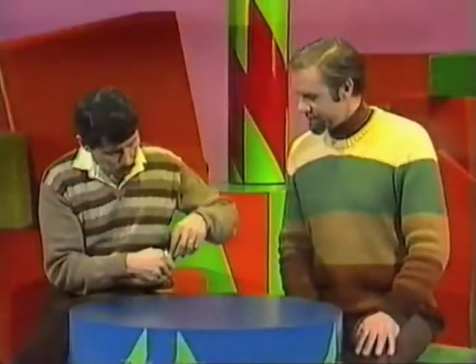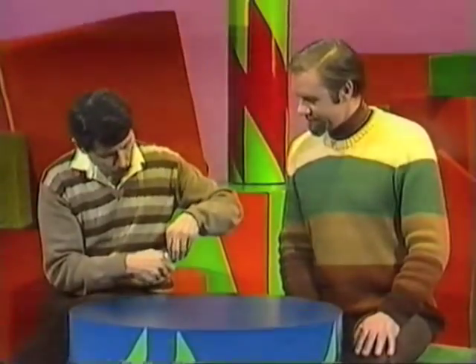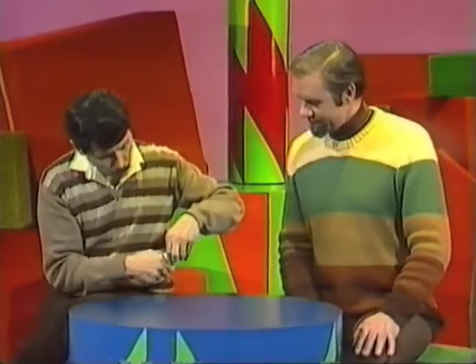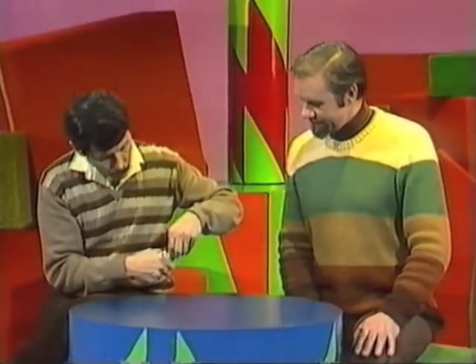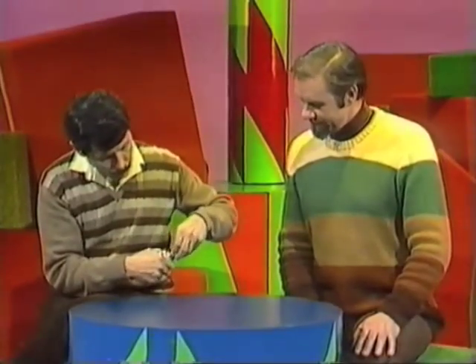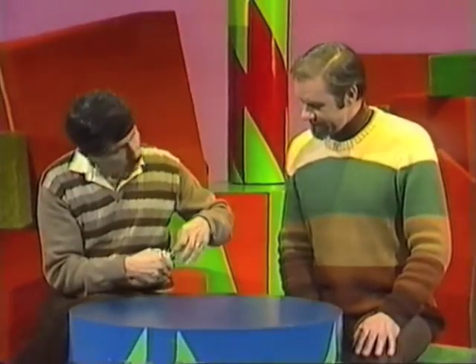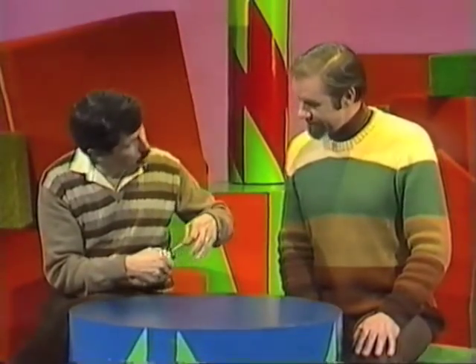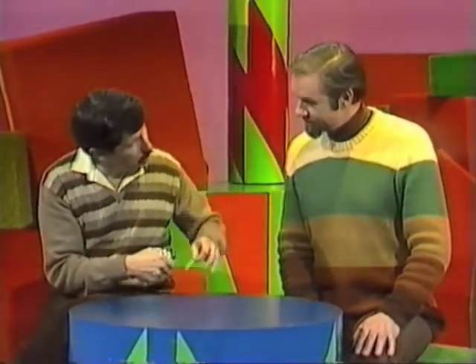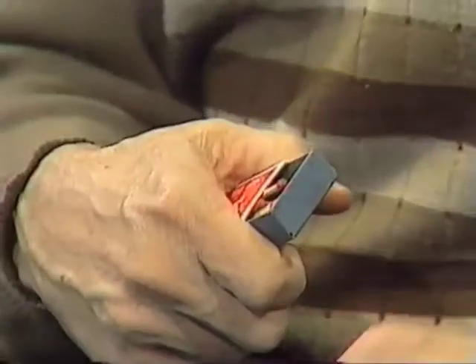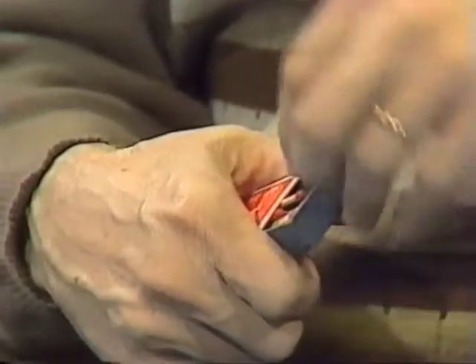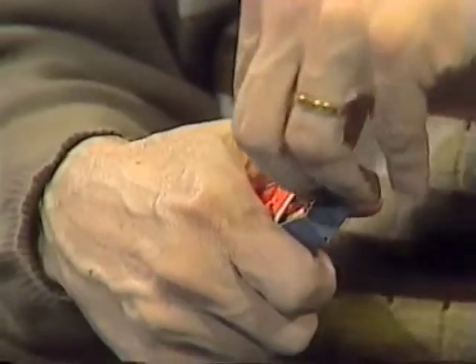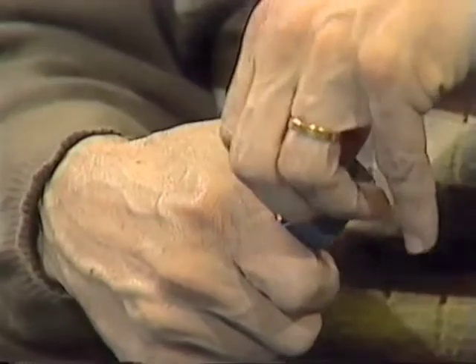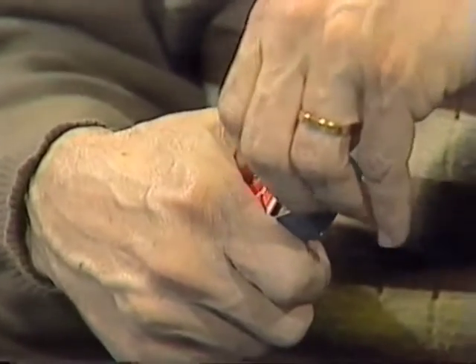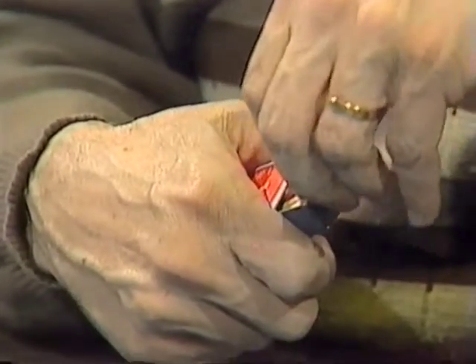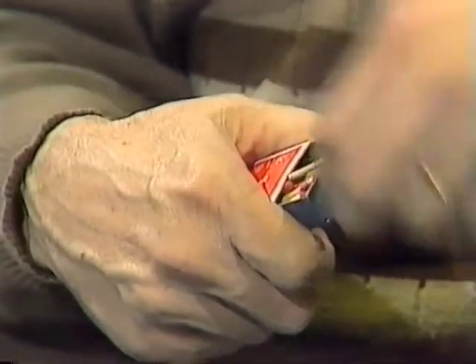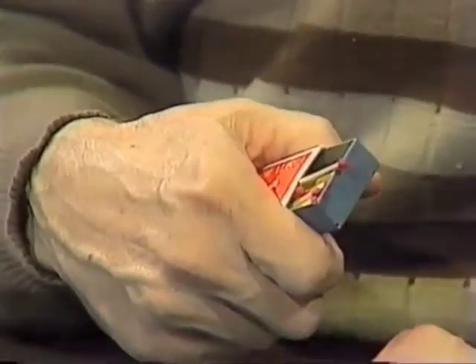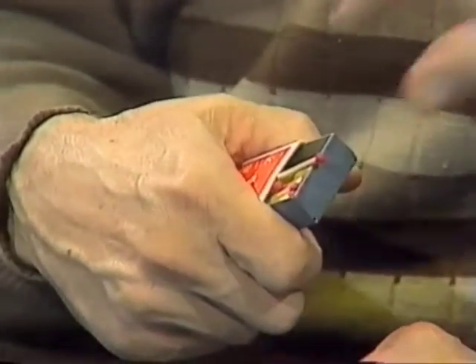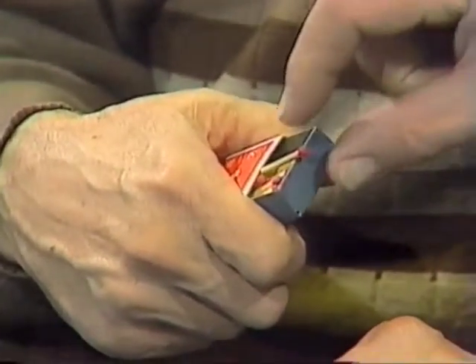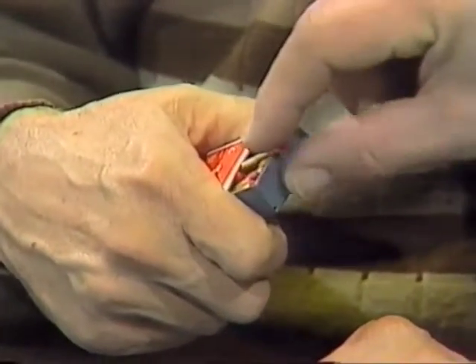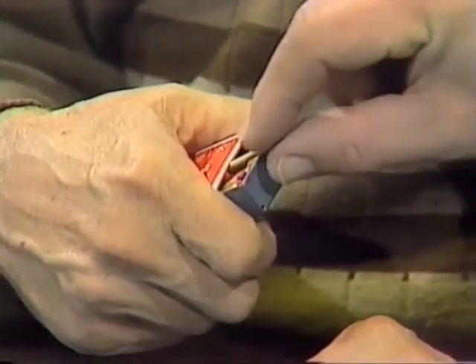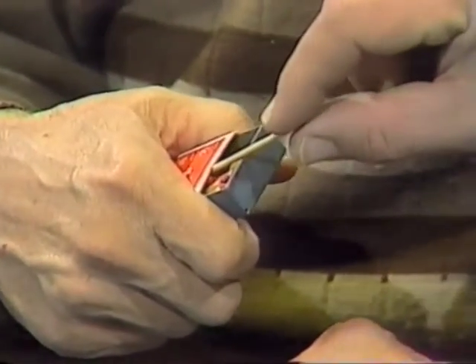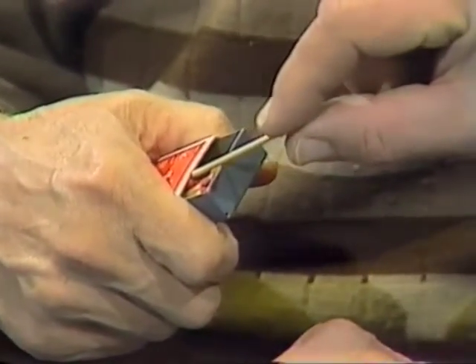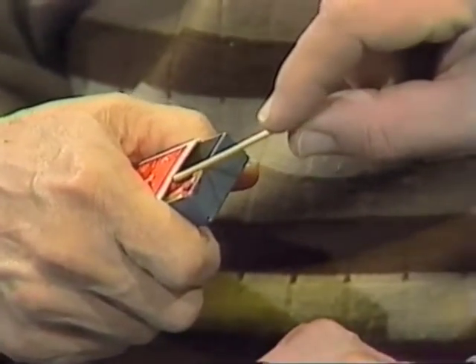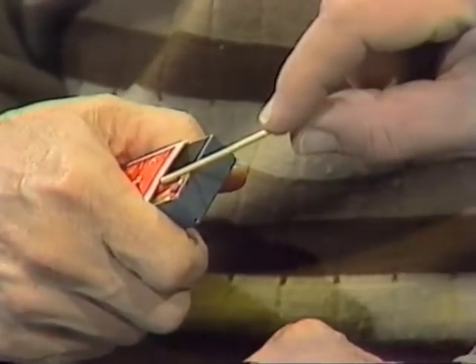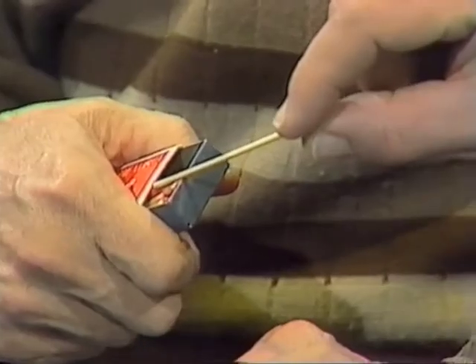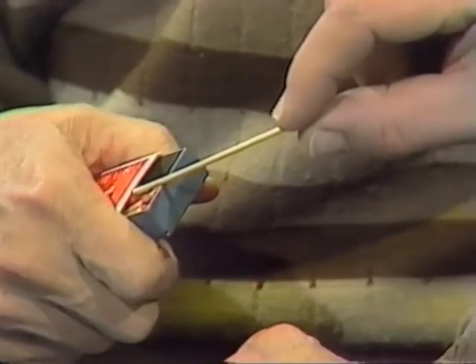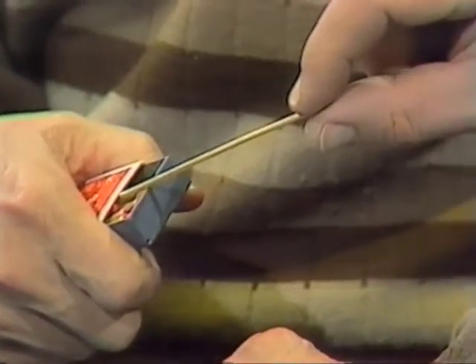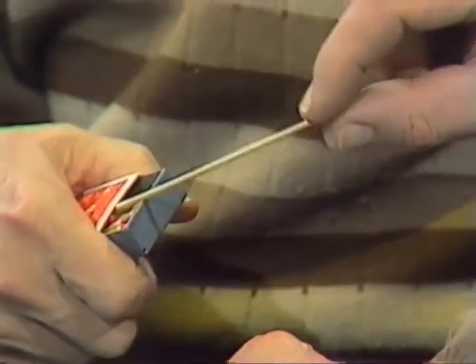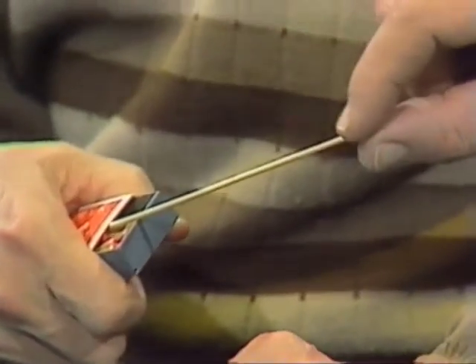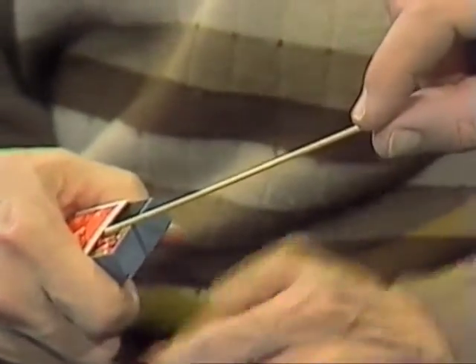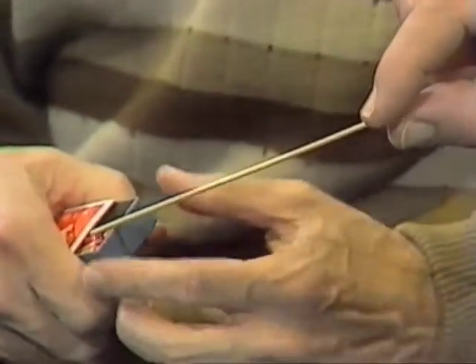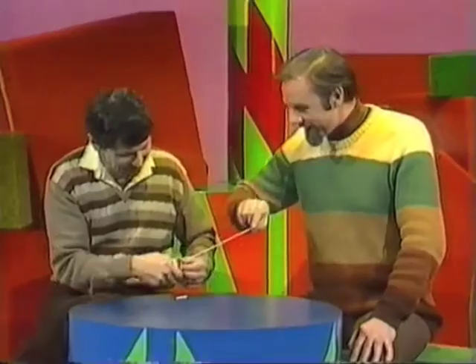Rob, here's a full box of matches. I'll take one out. Now it's your turn. Just take it out very slowly. What do I do with it? Just hold it in your hands. That's right. Good heavens — I'm getting them all in a string.